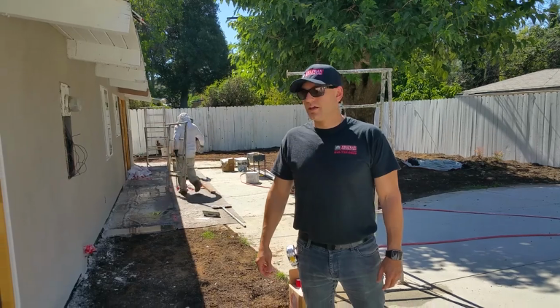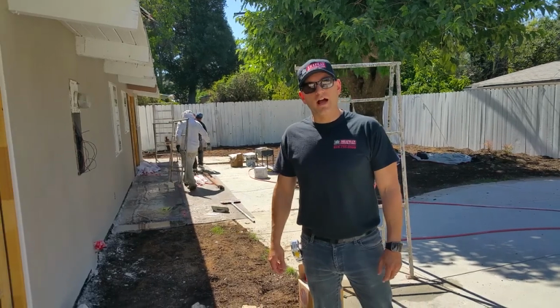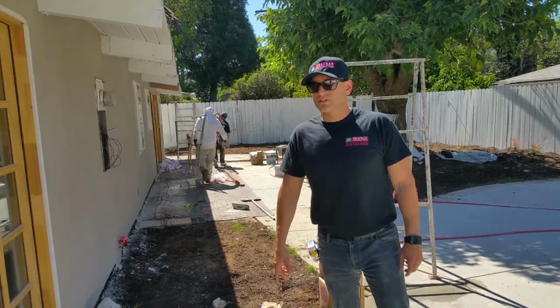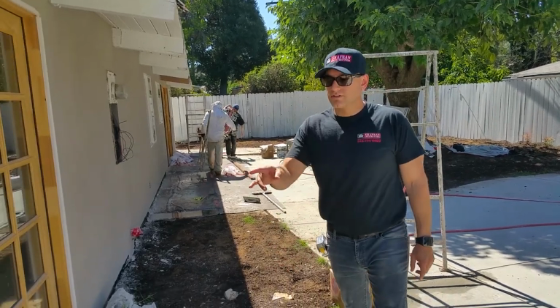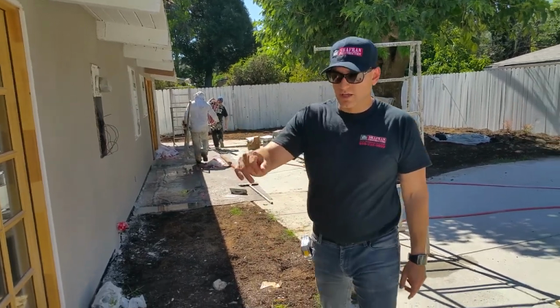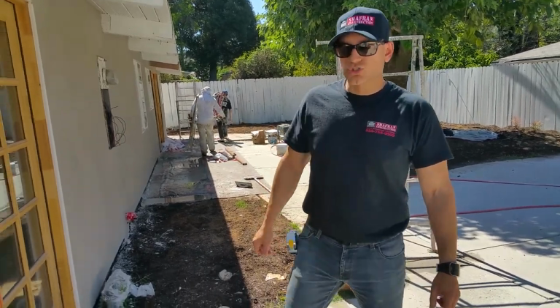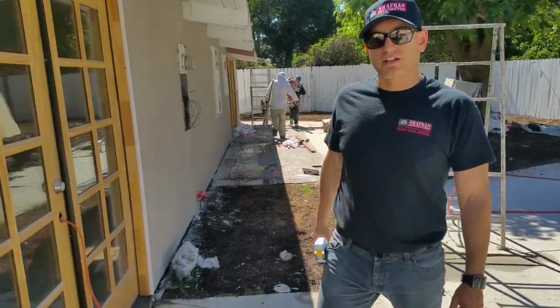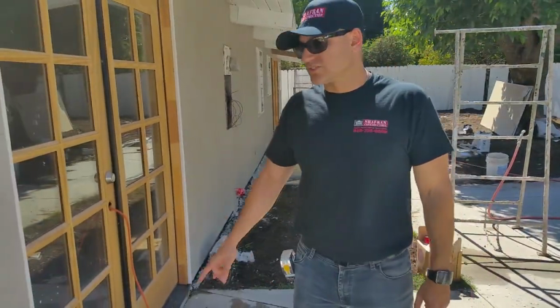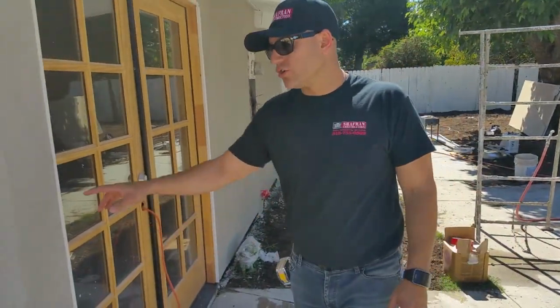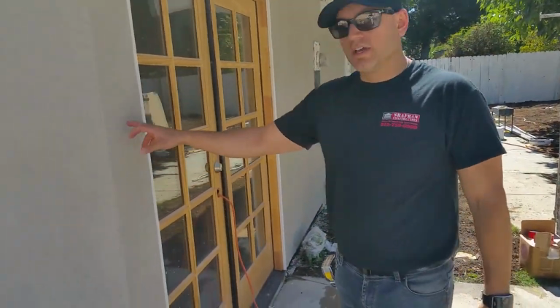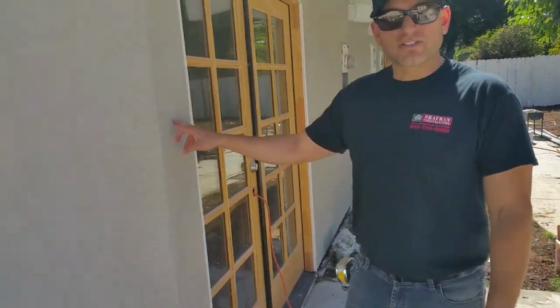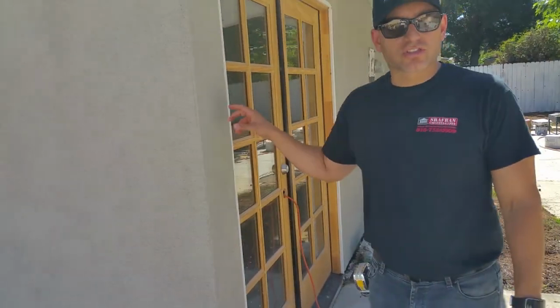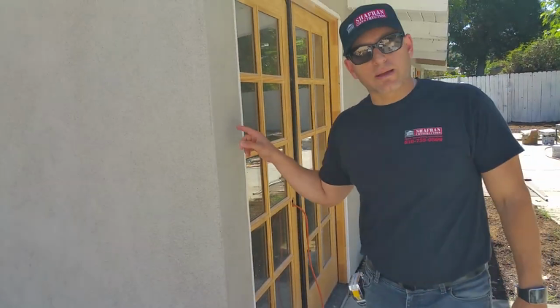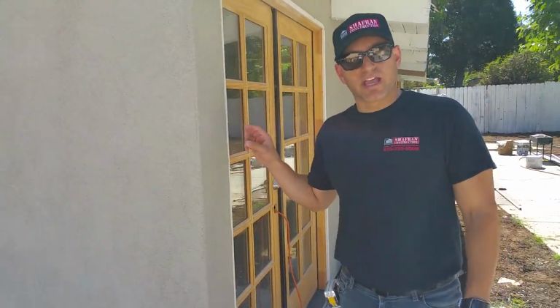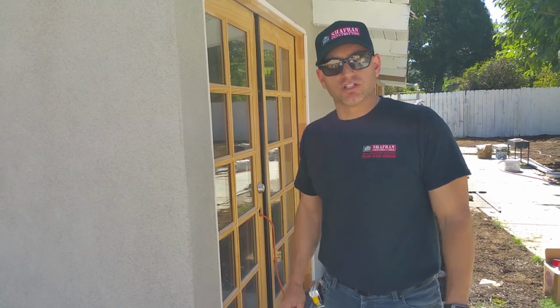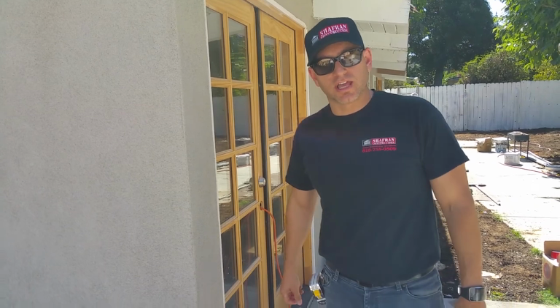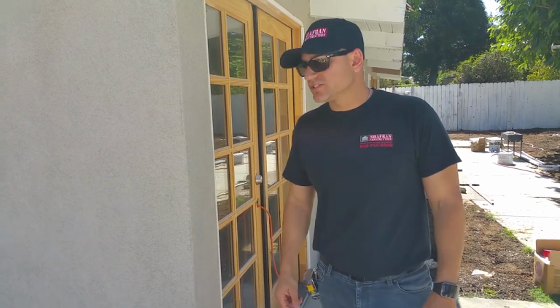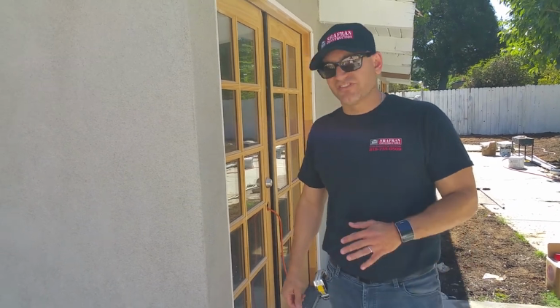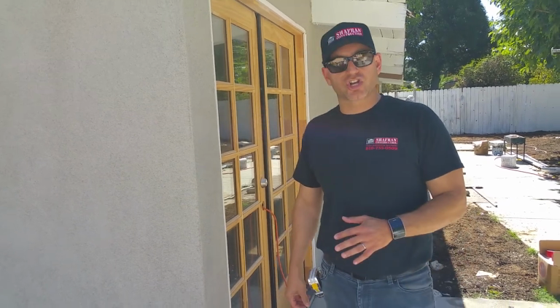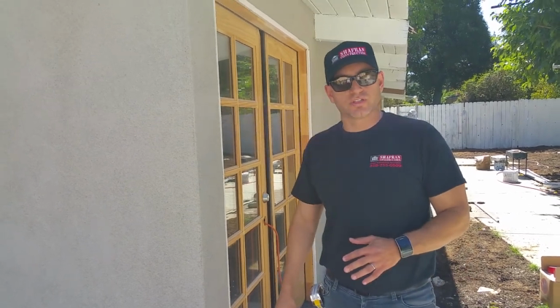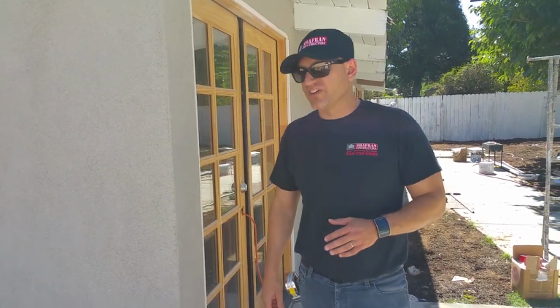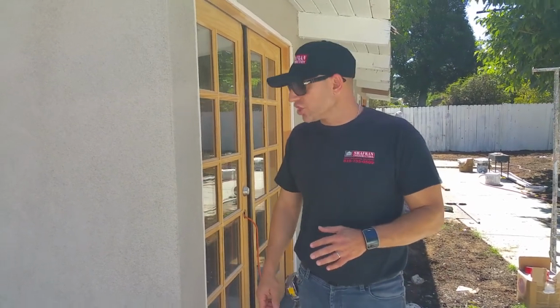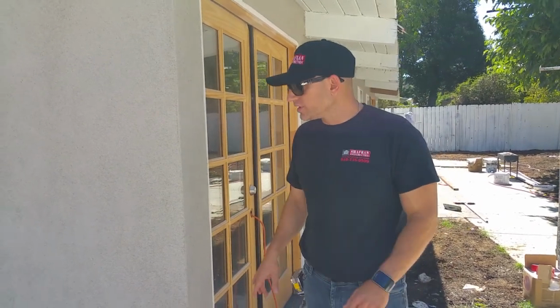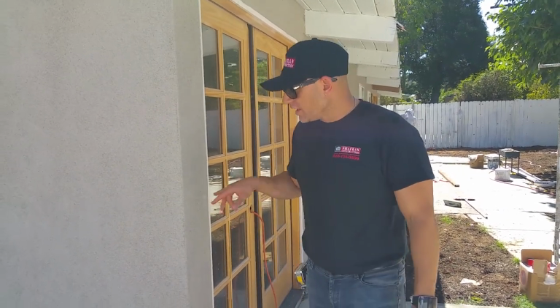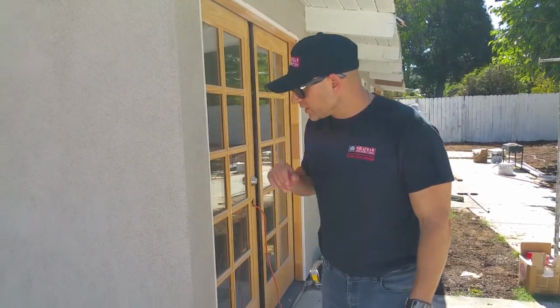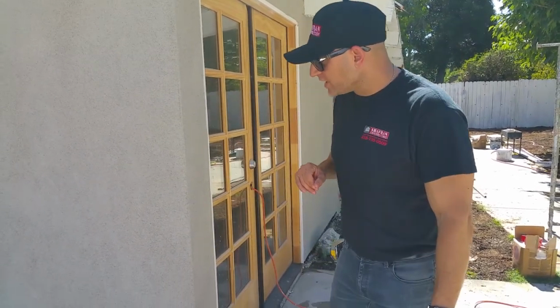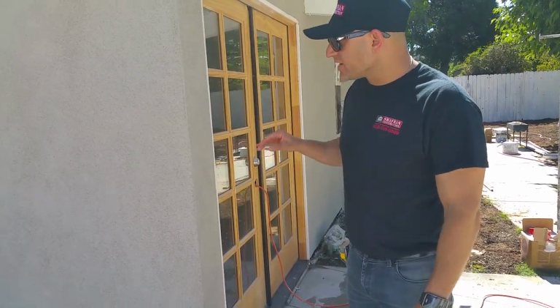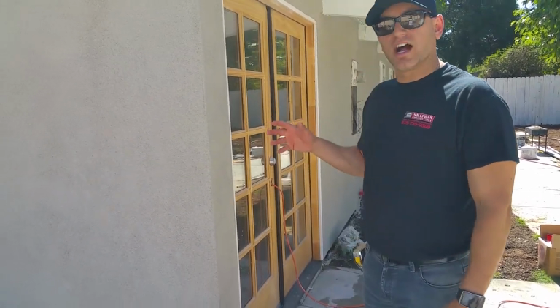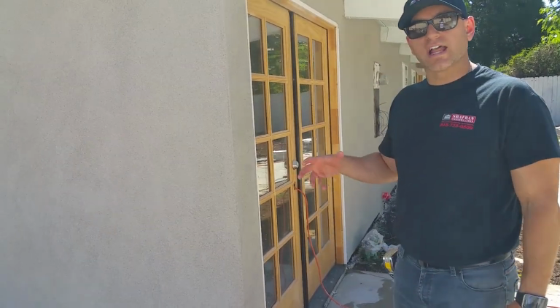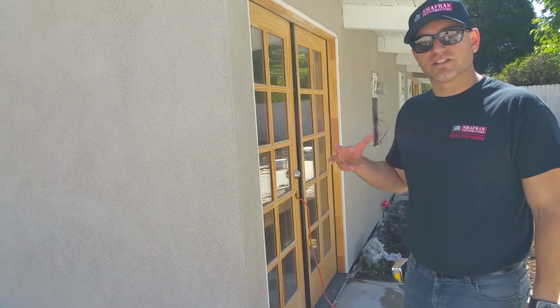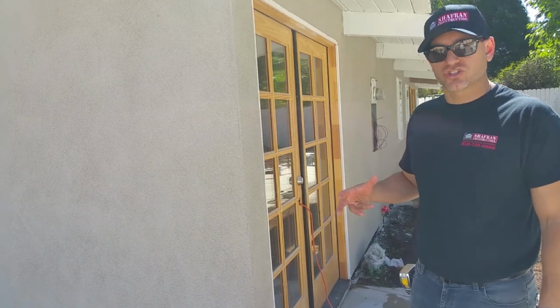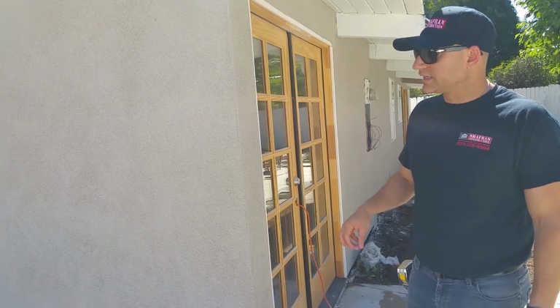Hey guys, I want you to take a look at the stucco. This is our third application today. This is the finish coat. The finish coat, as you can see, has the color and has the texture in it.